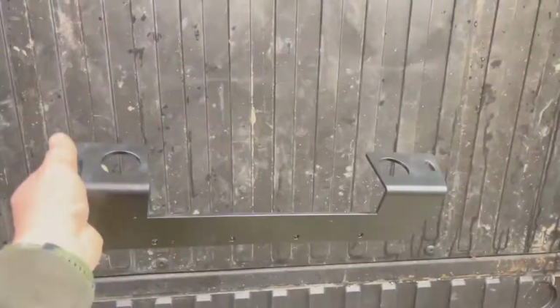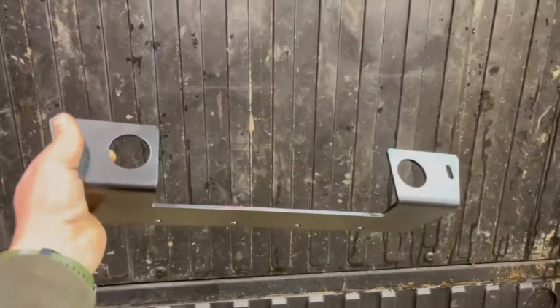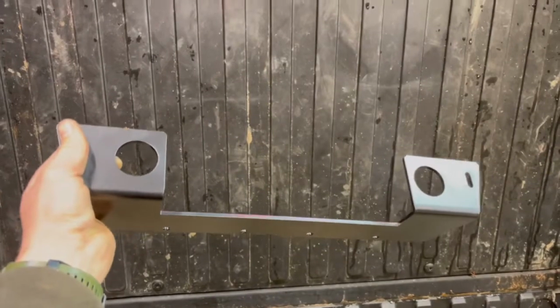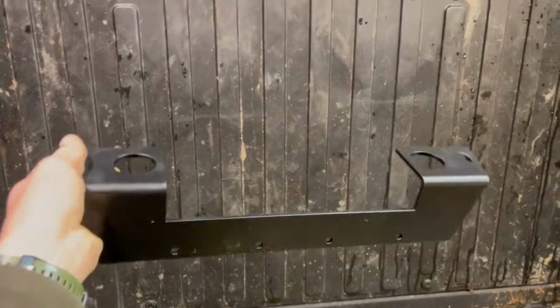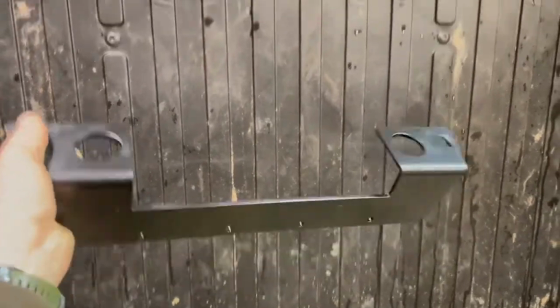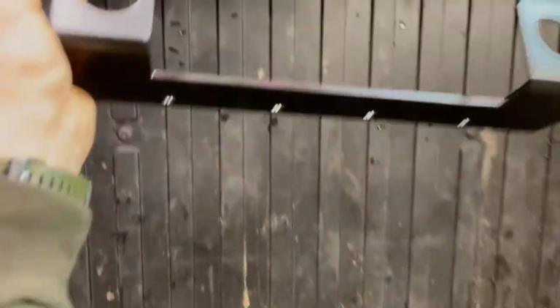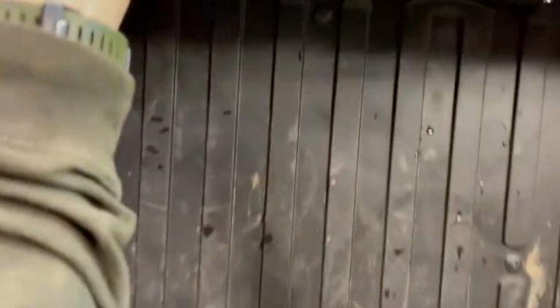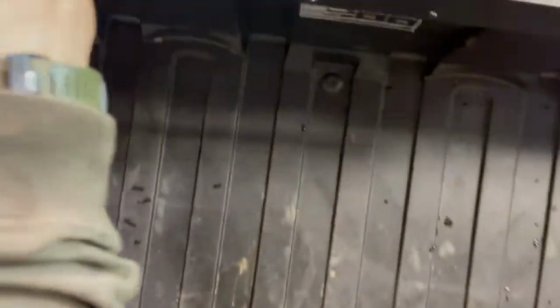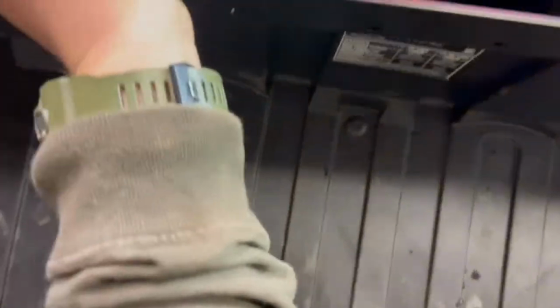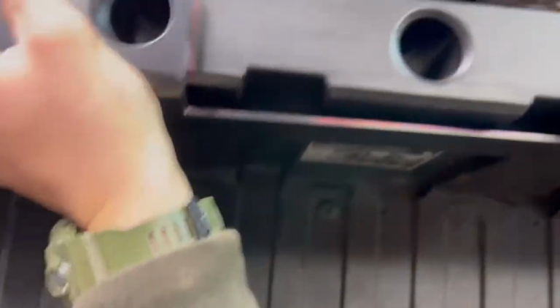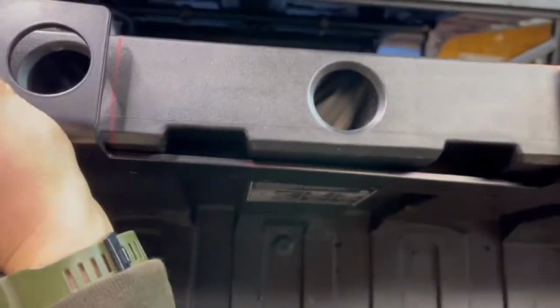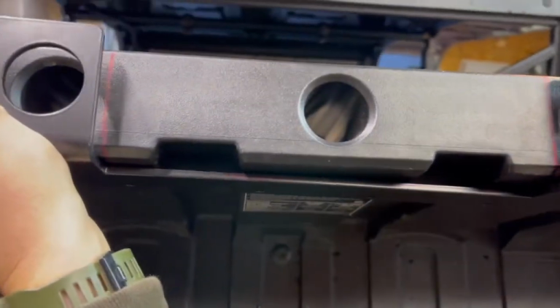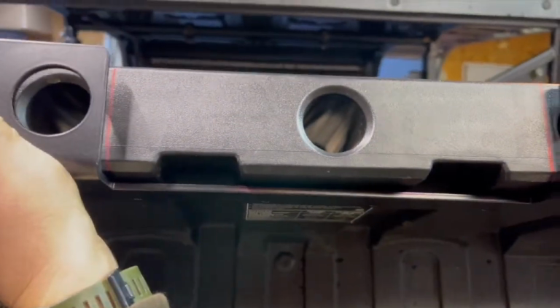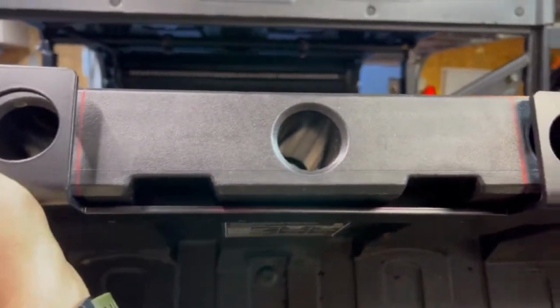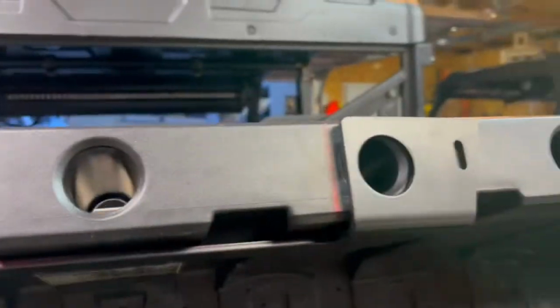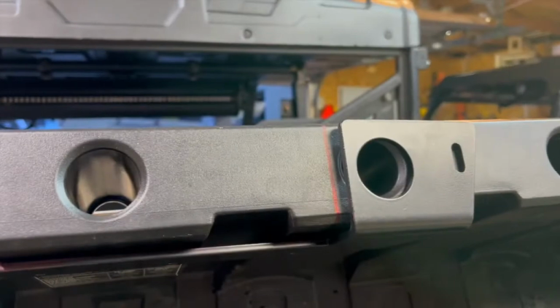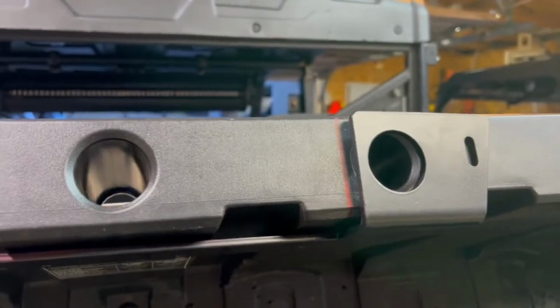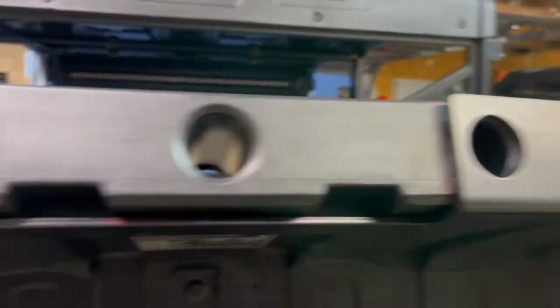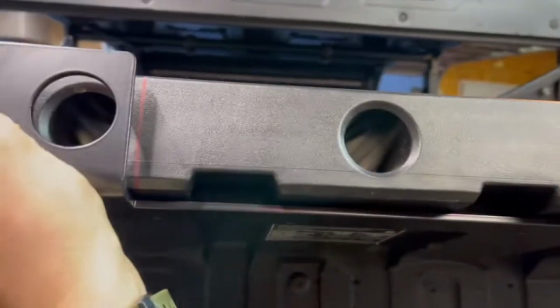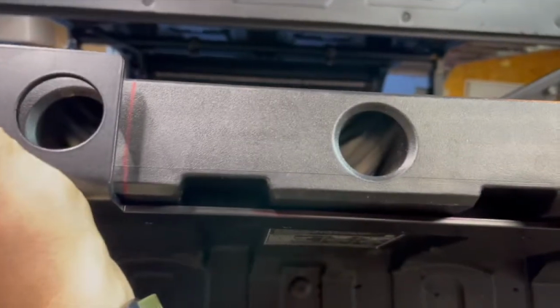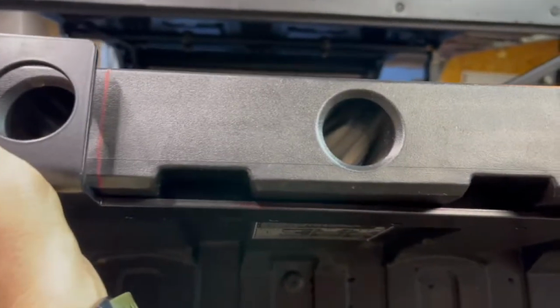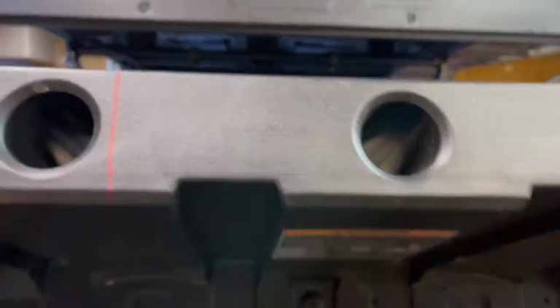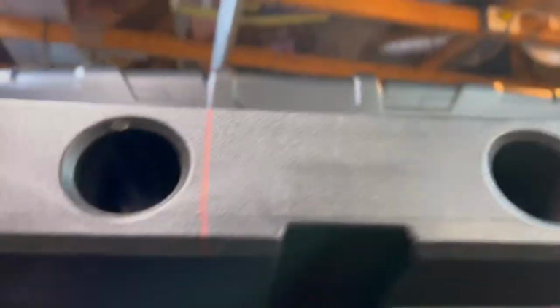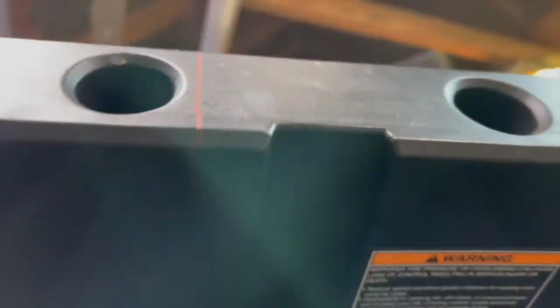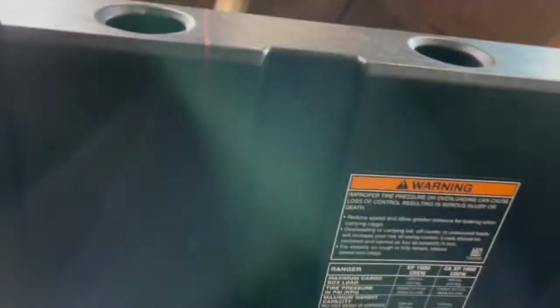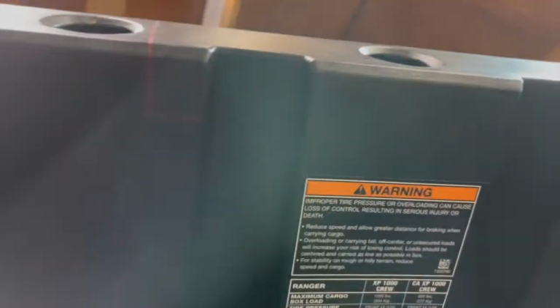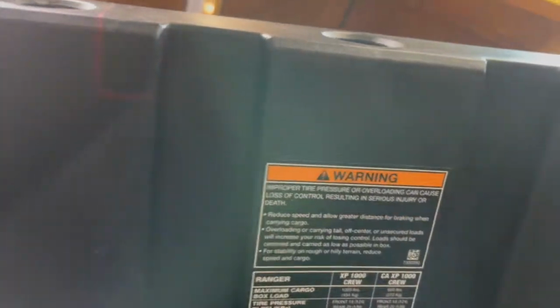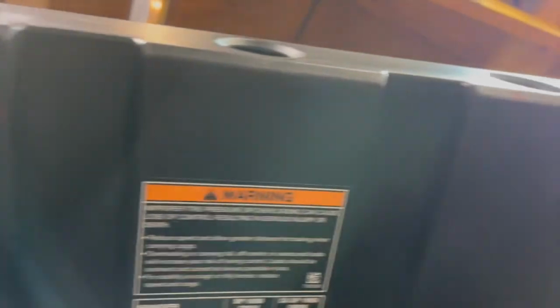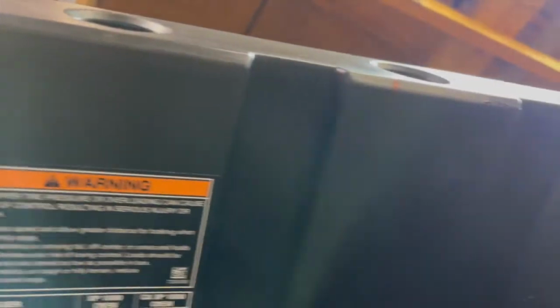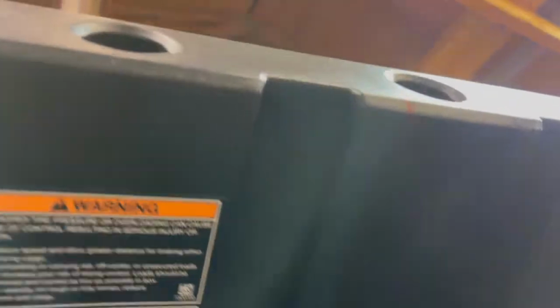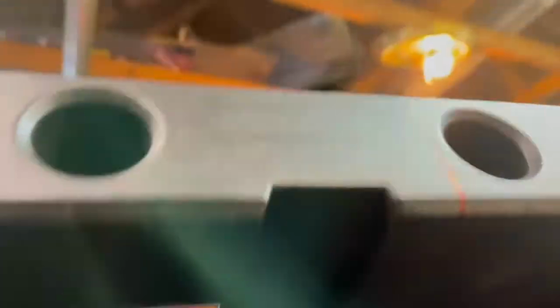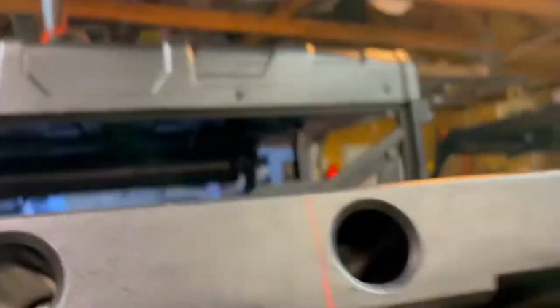Next thing you're going to want to do is grab this bracket, hold it up here on these two marks or on the plugs, and then mark it all the way down to there and then cut that section out.